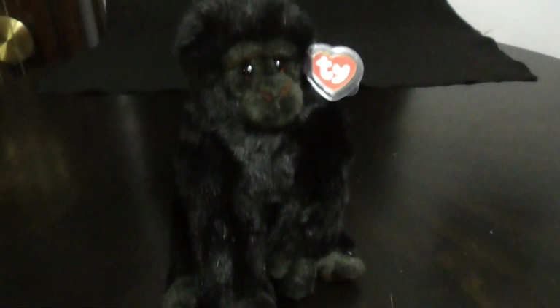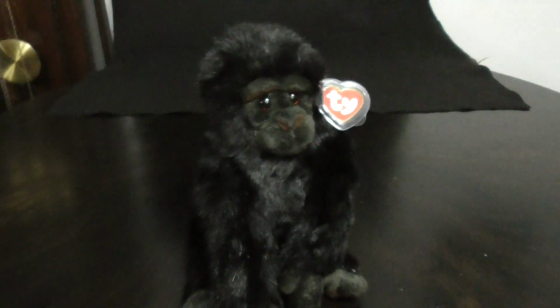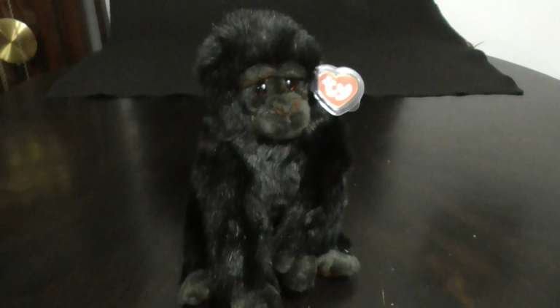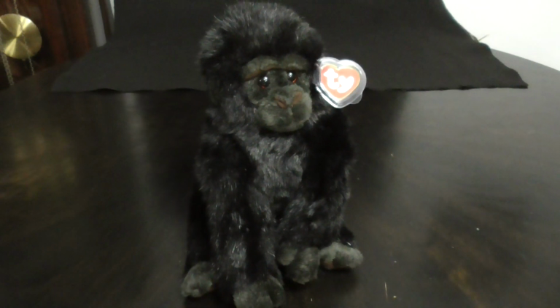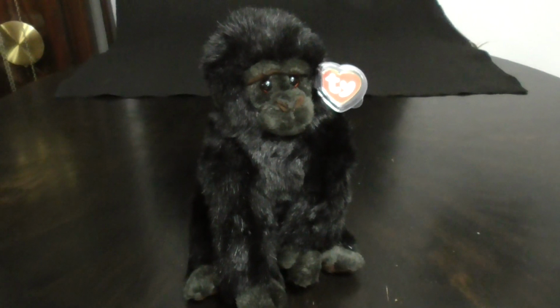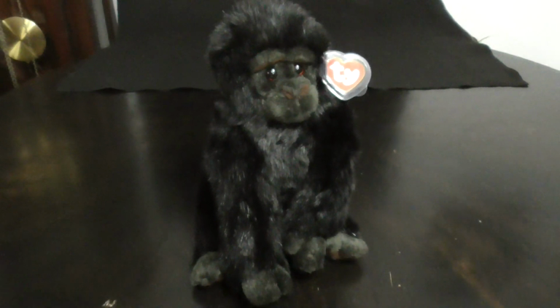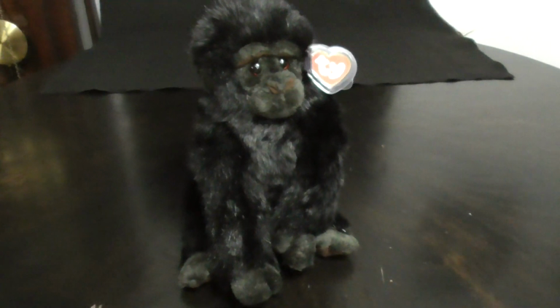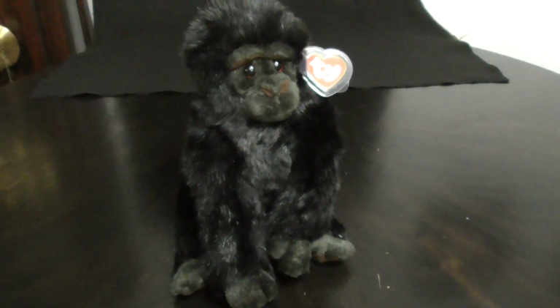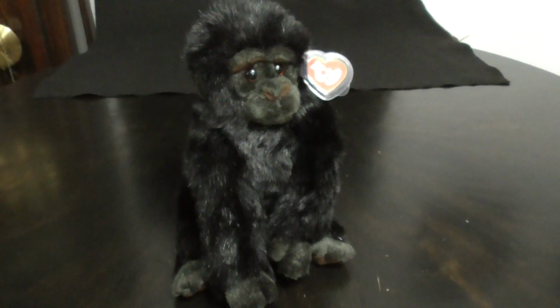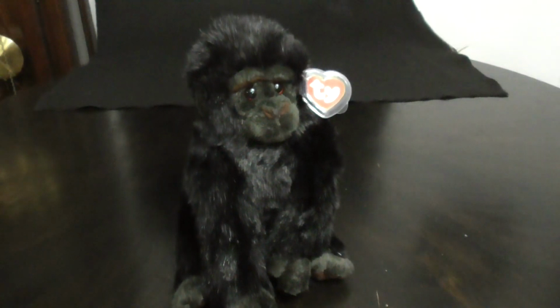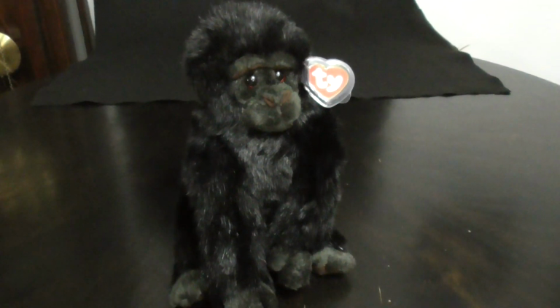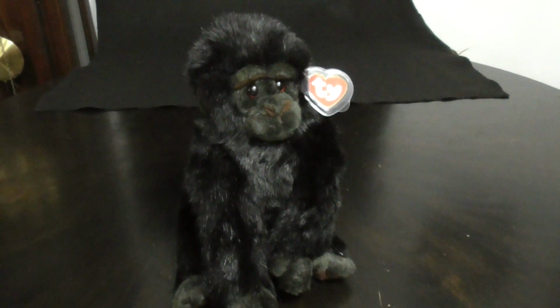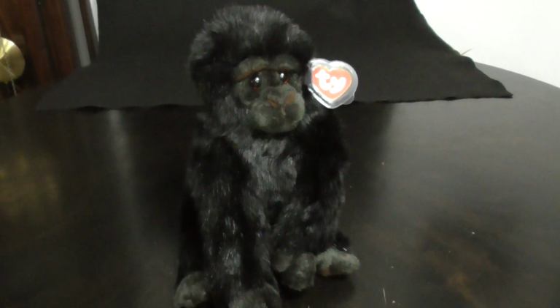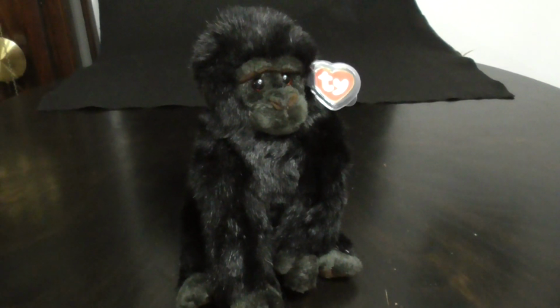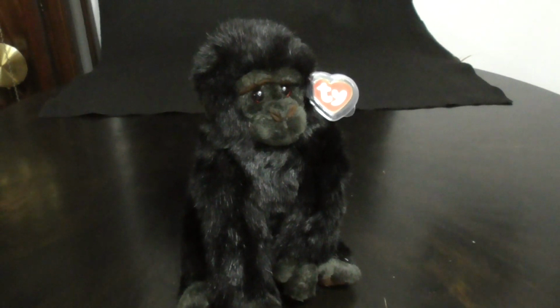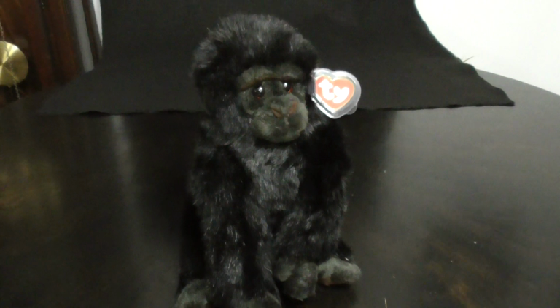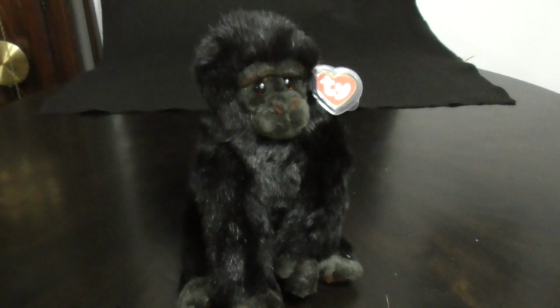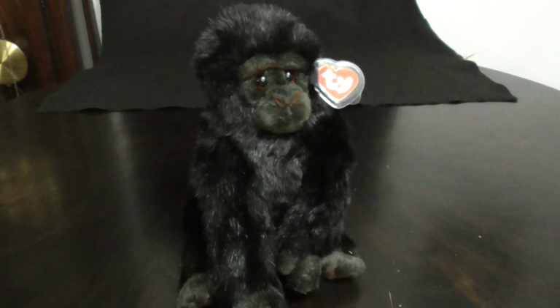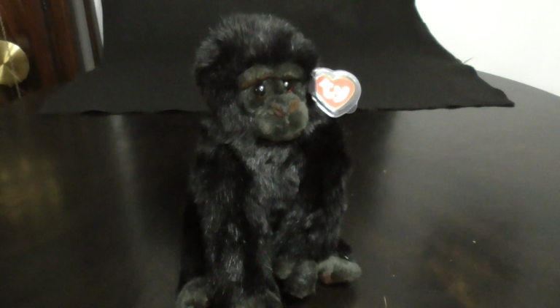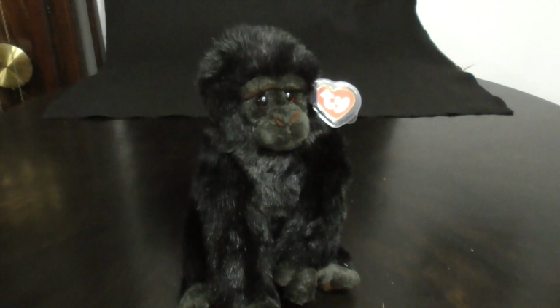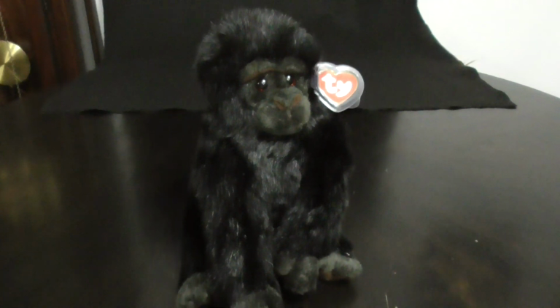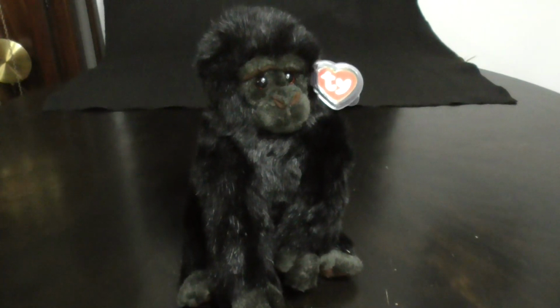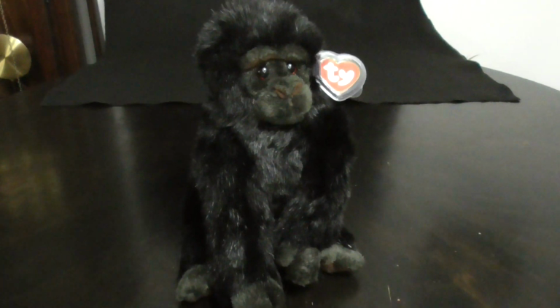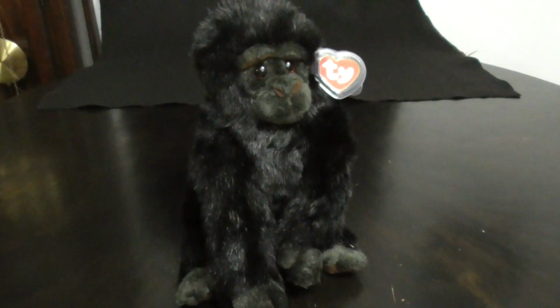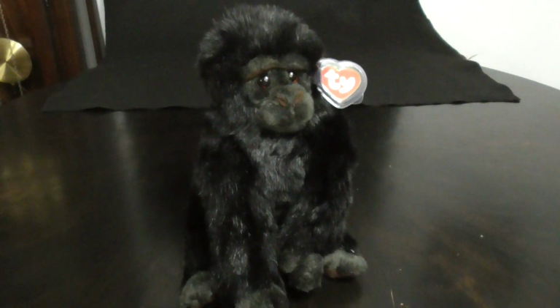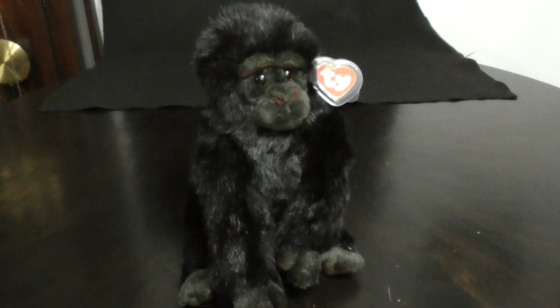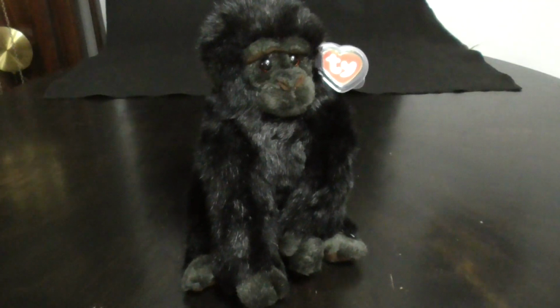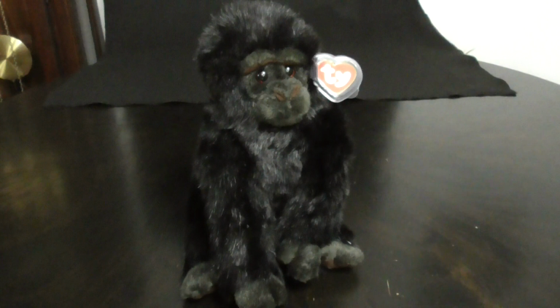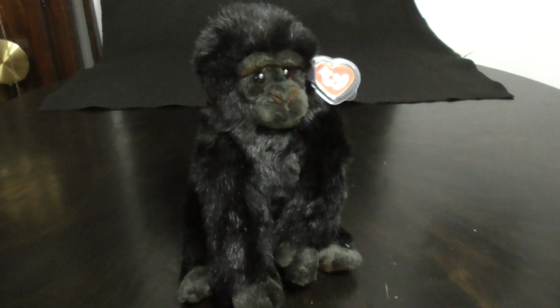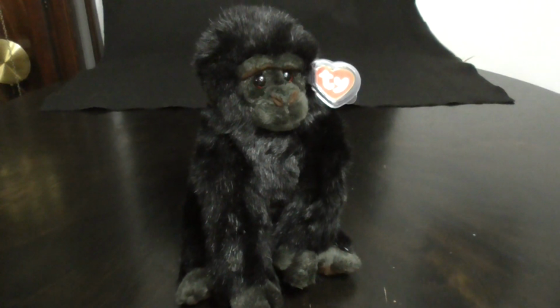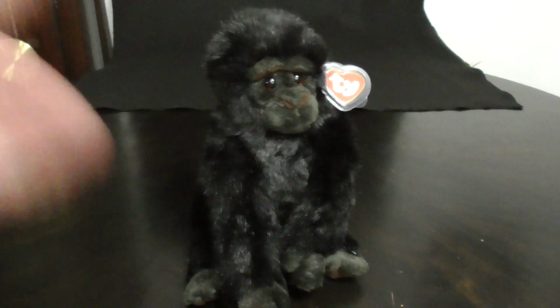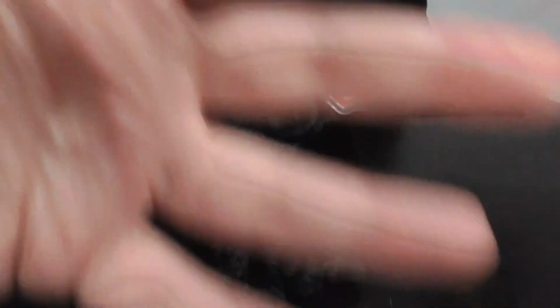Alright guys, that is a quick review on this TY Classic 1997 Baby George the Gorilla Plush. Alright guys, bye!